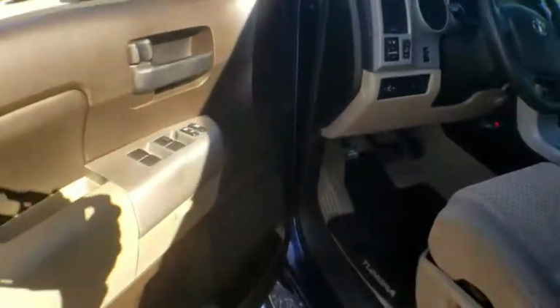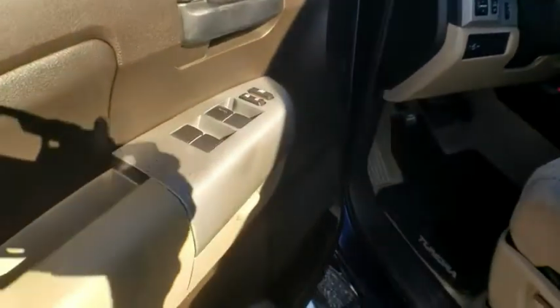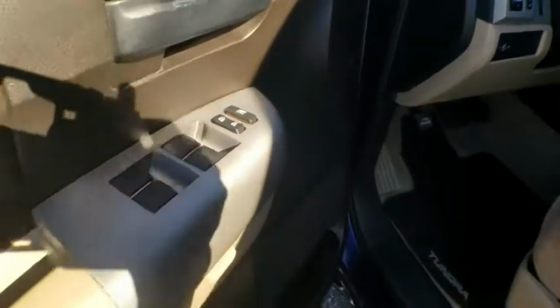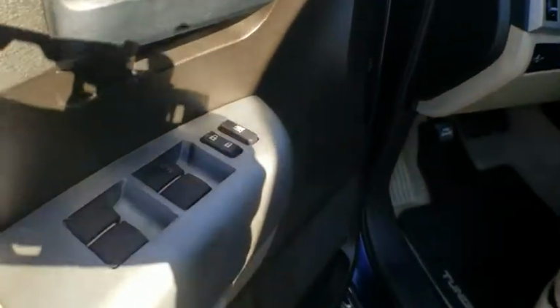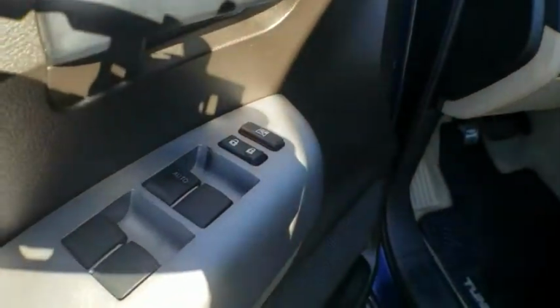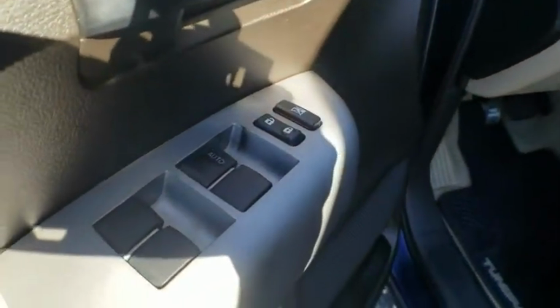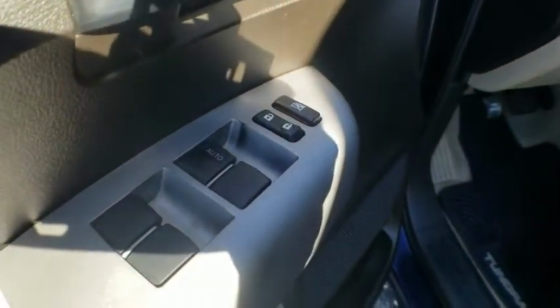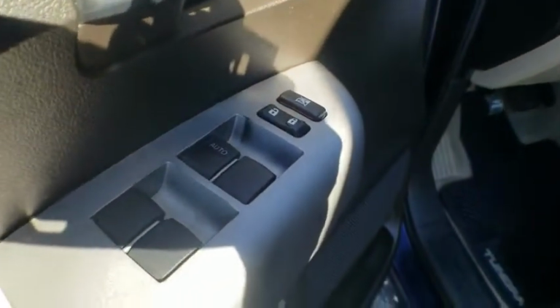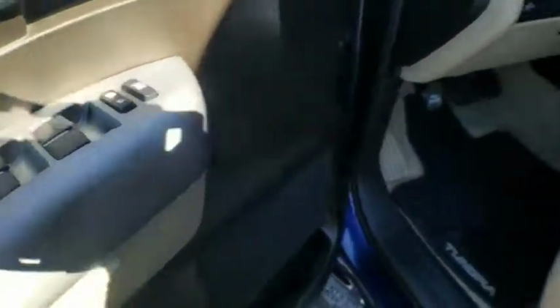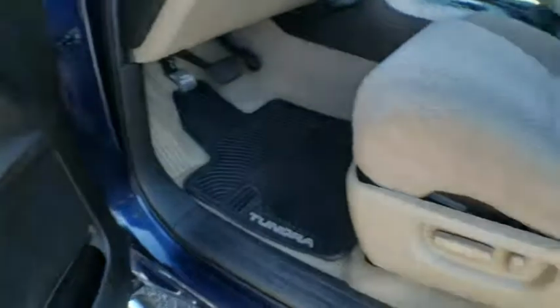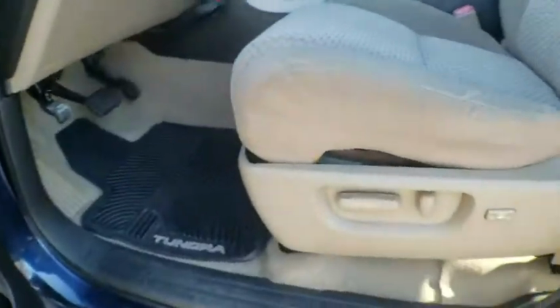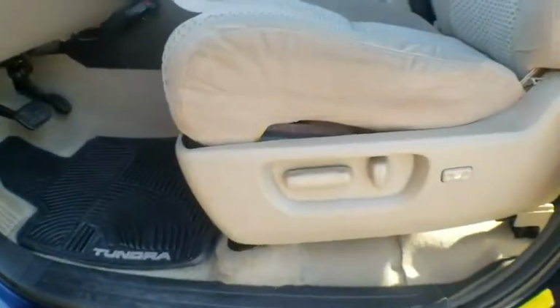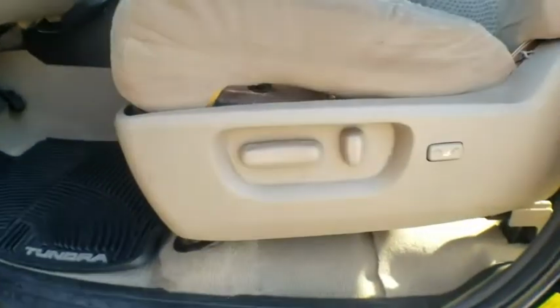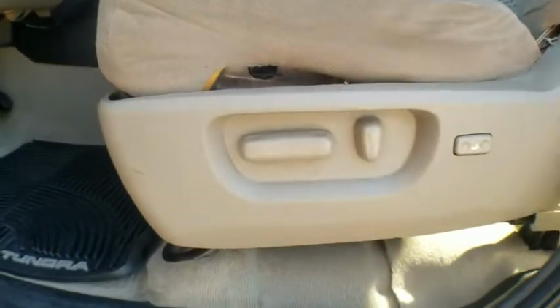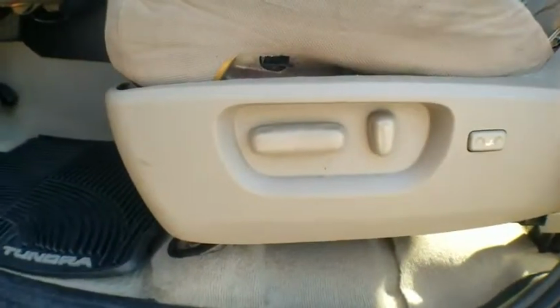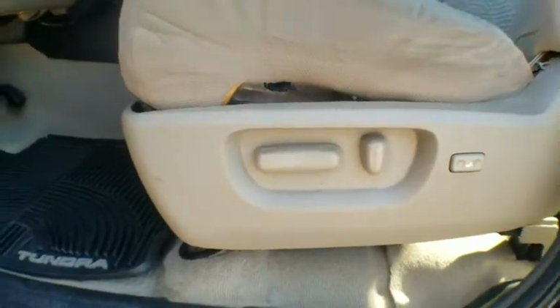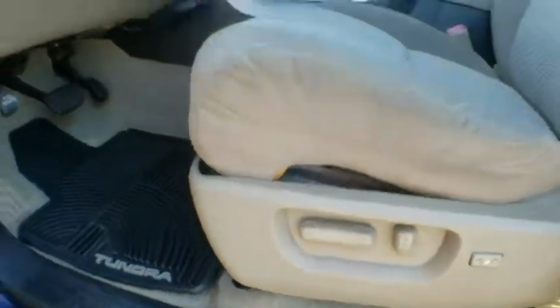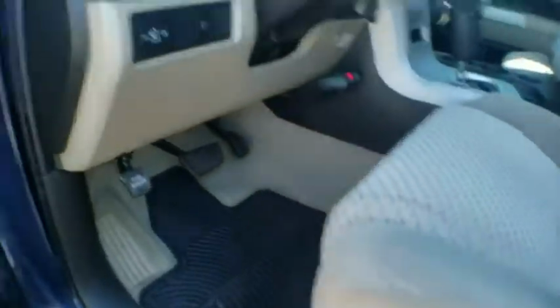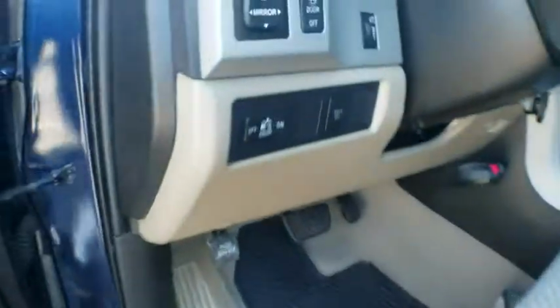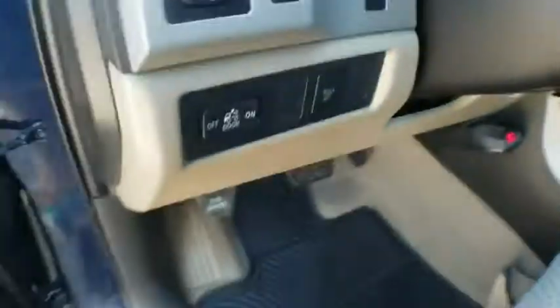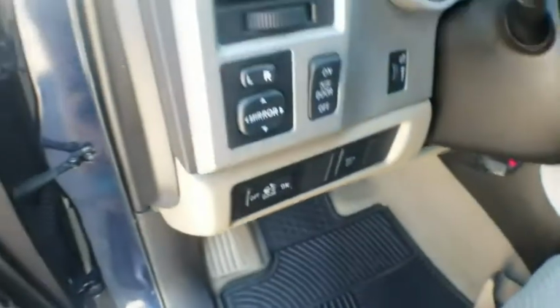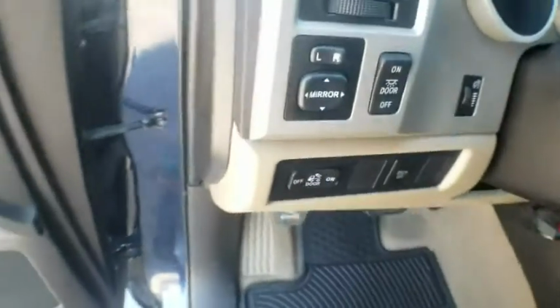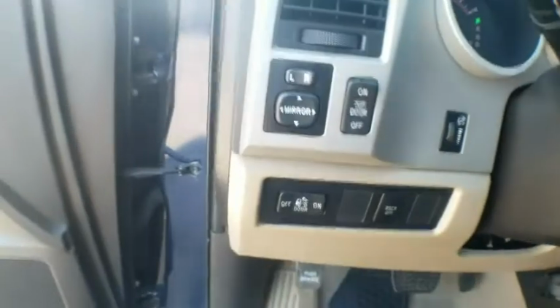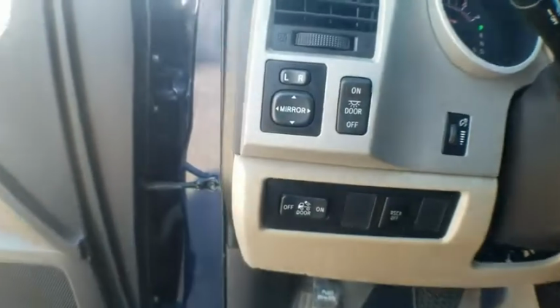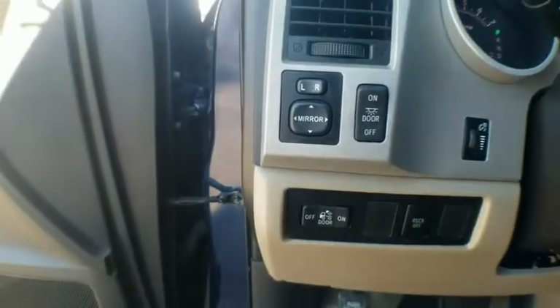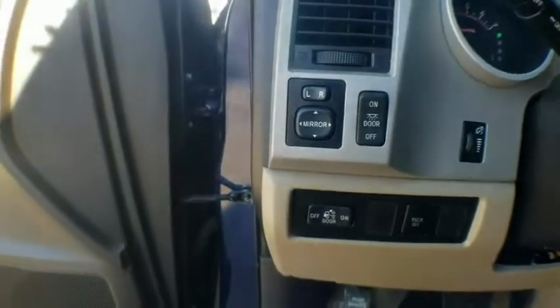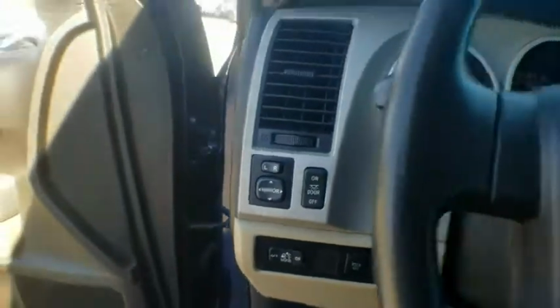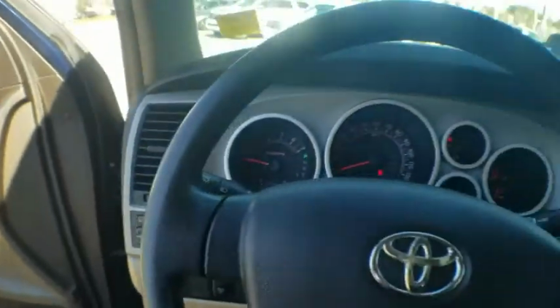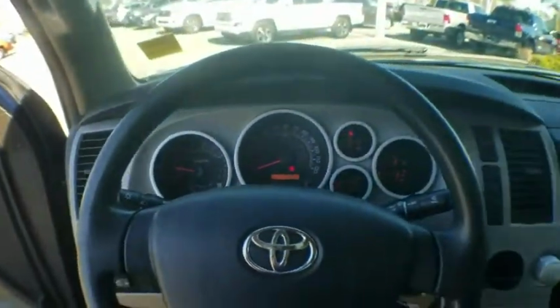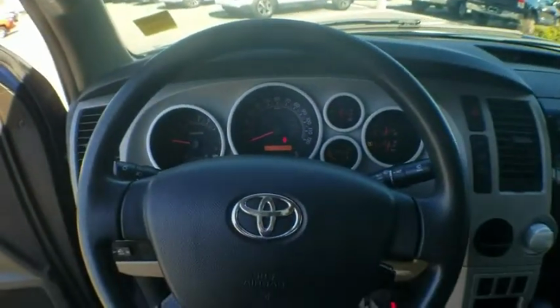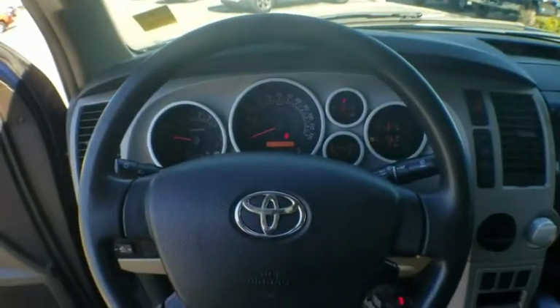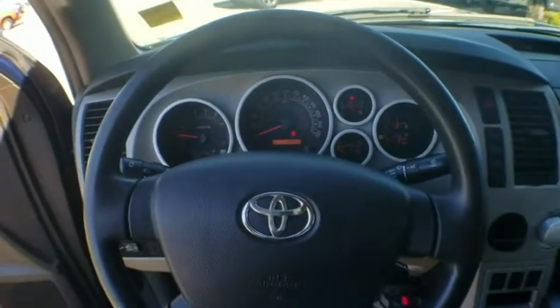With a towing capacity of up to 10,000 pounds and a payload capacity of over 2,000 pounds, the Tundra is the perfect mix of power and efficiency. This vehicle has less than 110,000 miles.